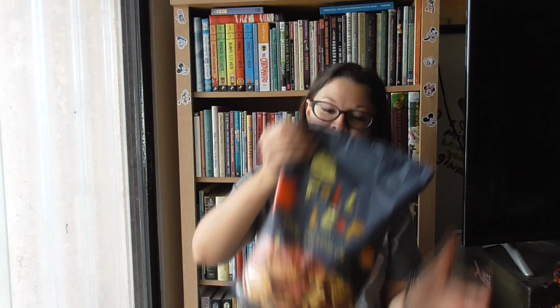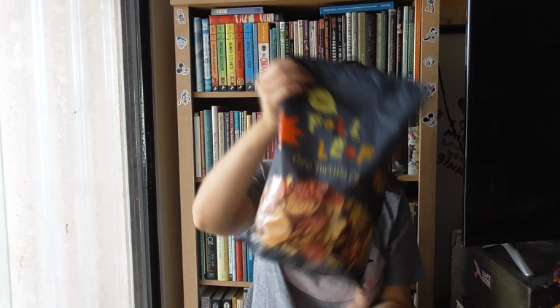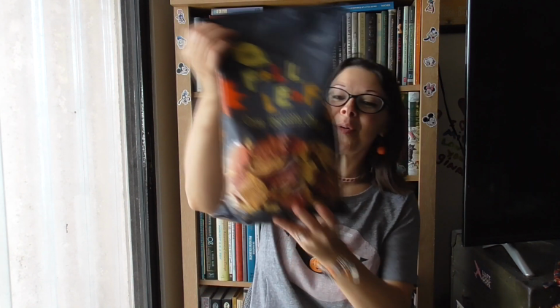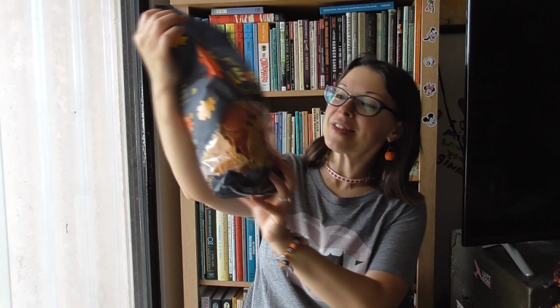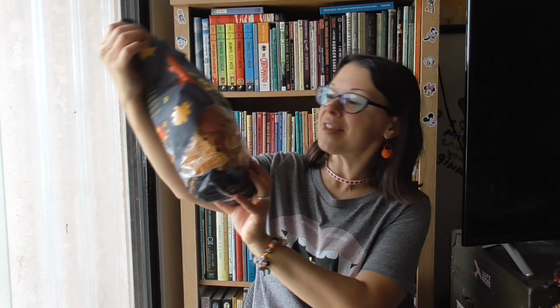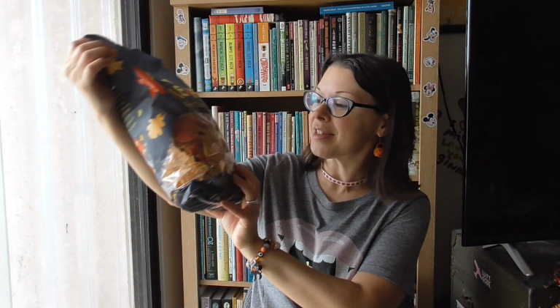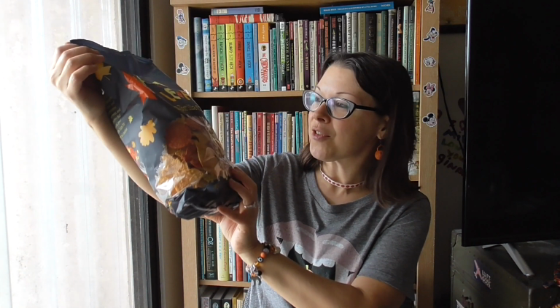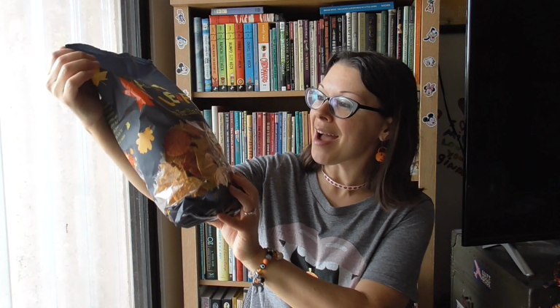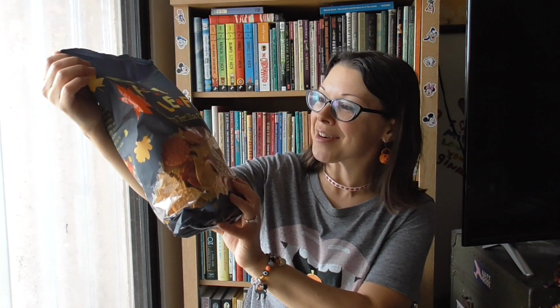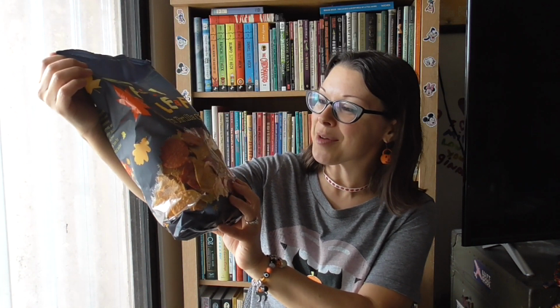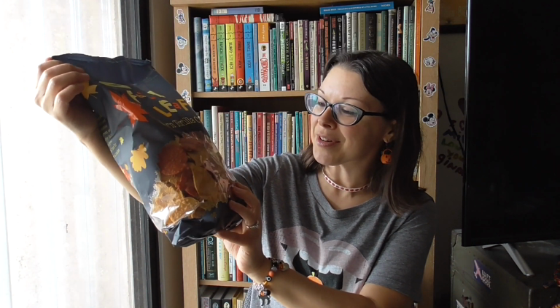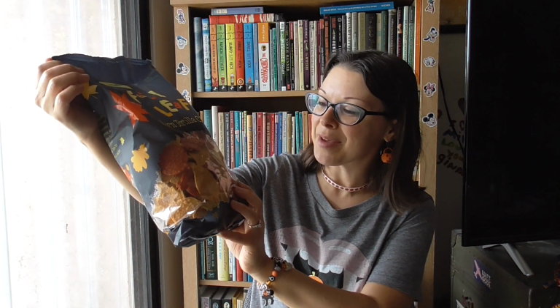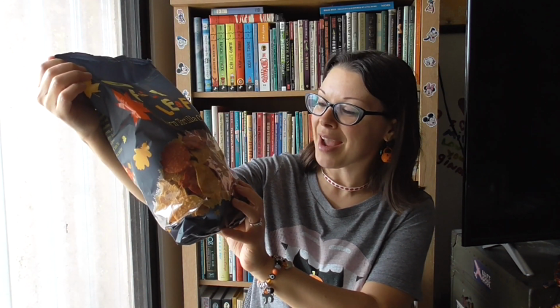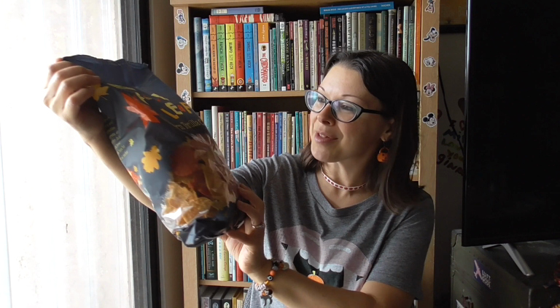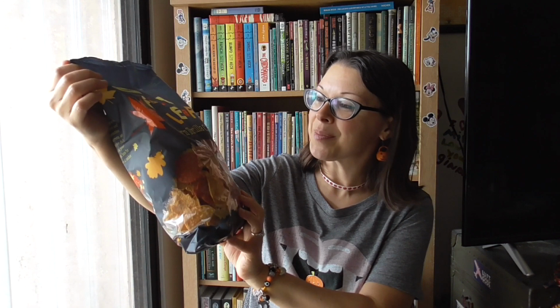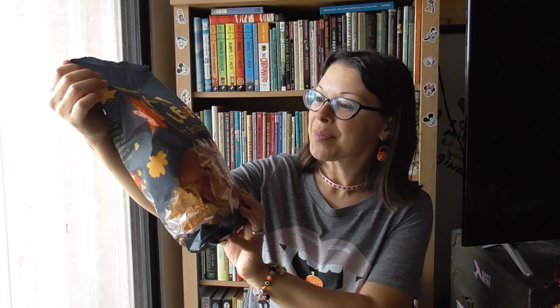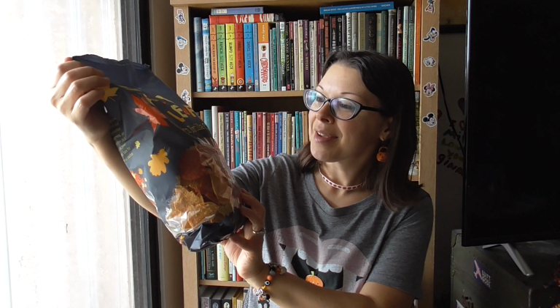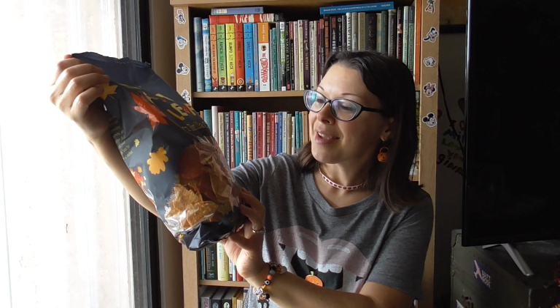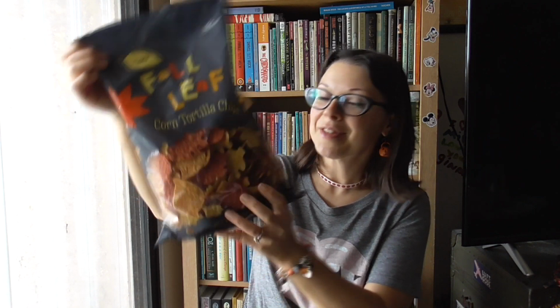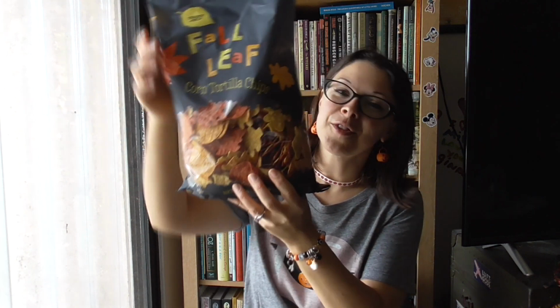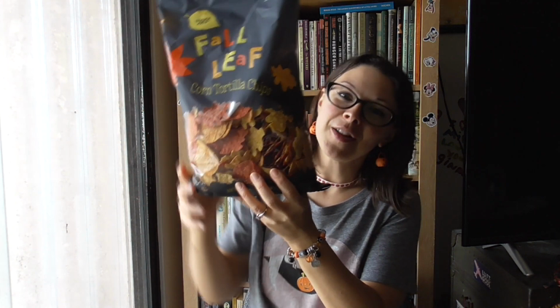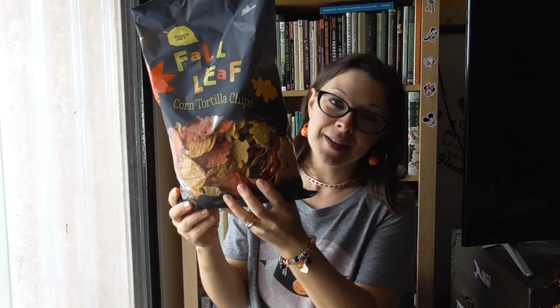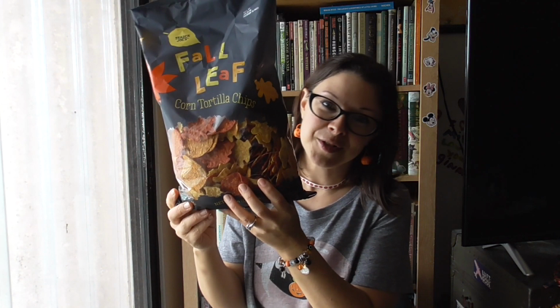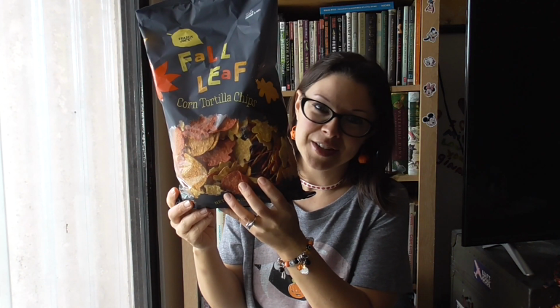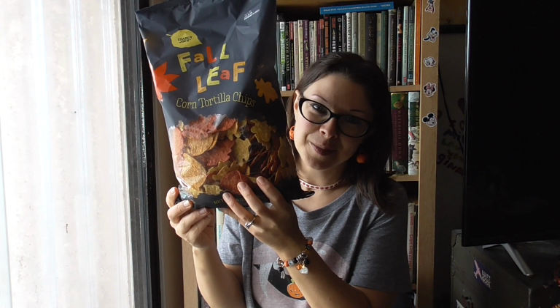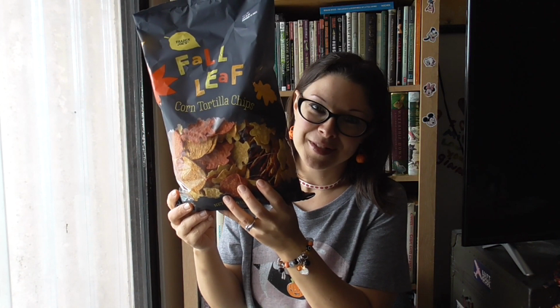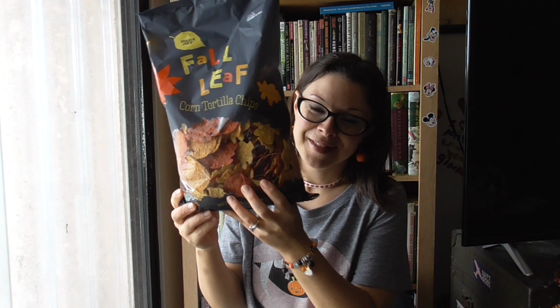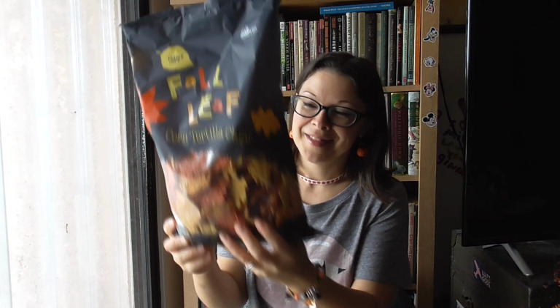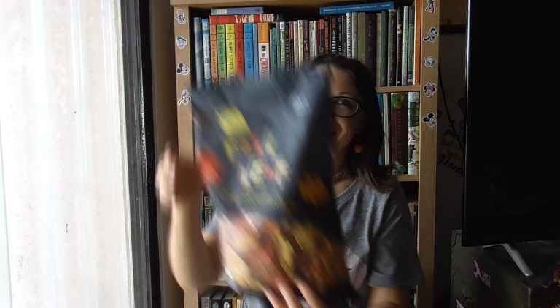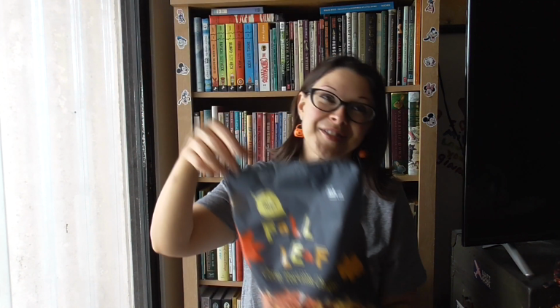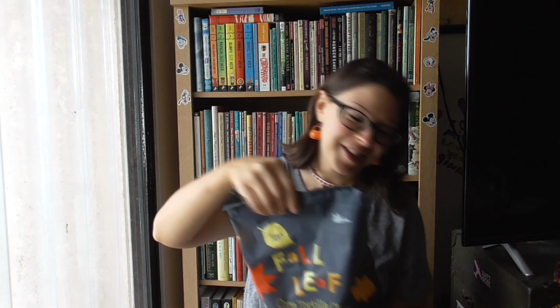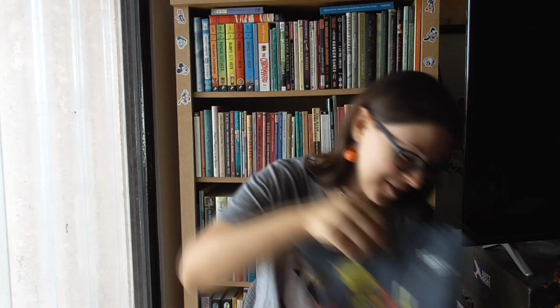I saw these in the flyer and wondered if they would have them — fall leaves tortilla chips. Those are really cute!